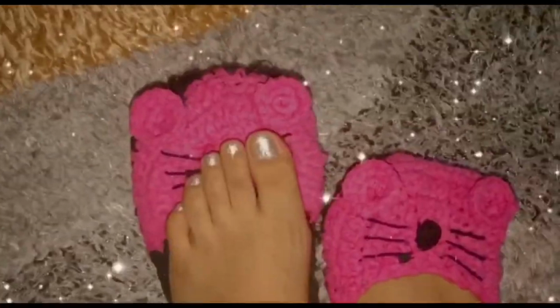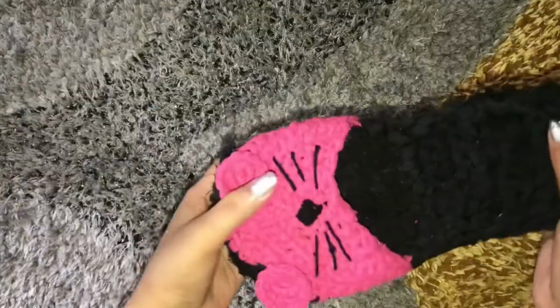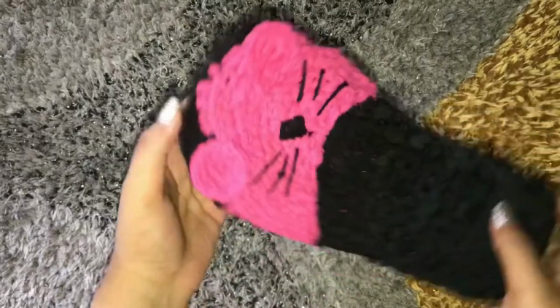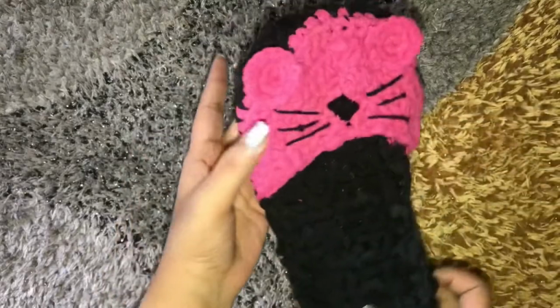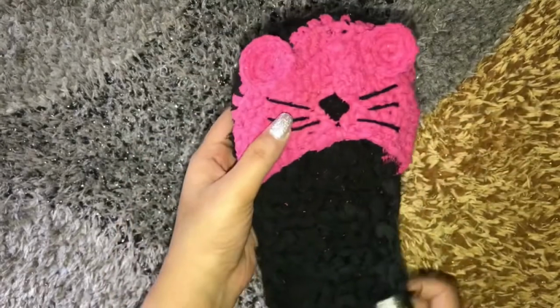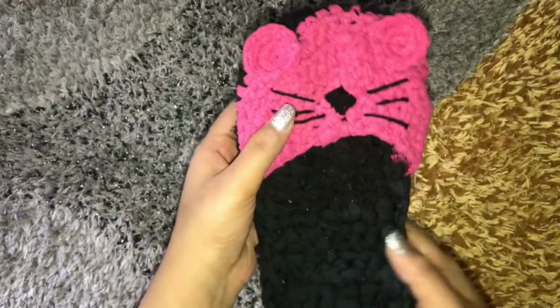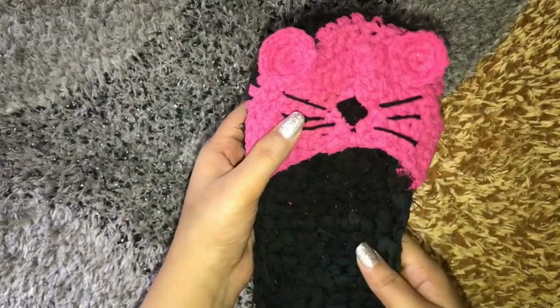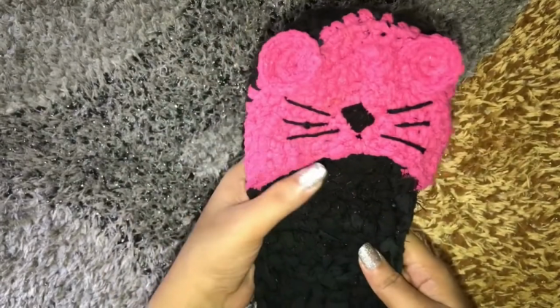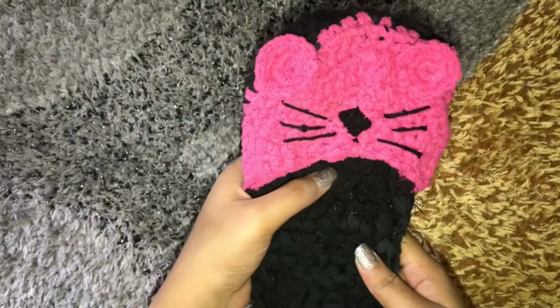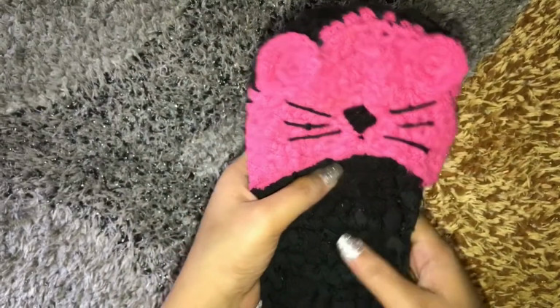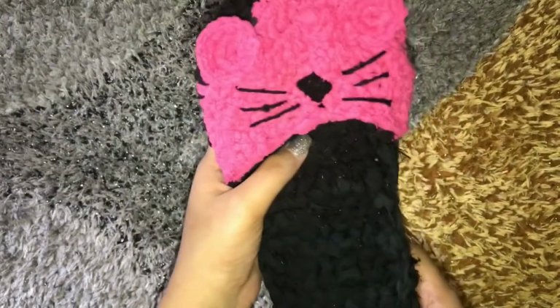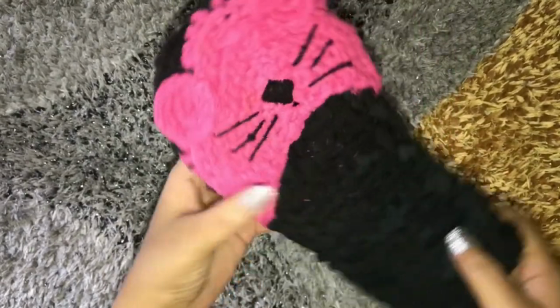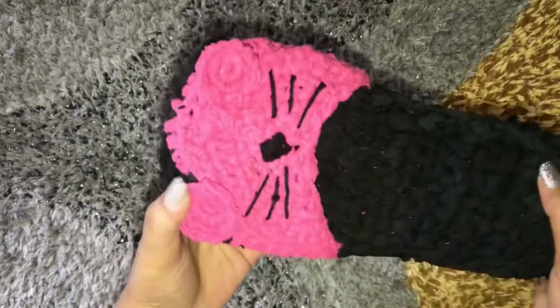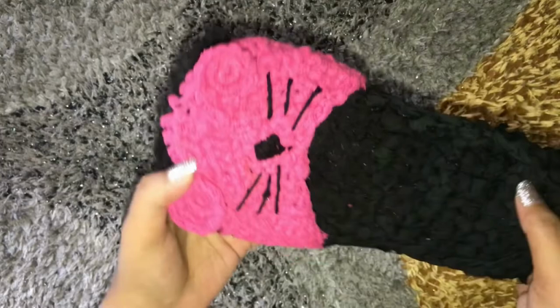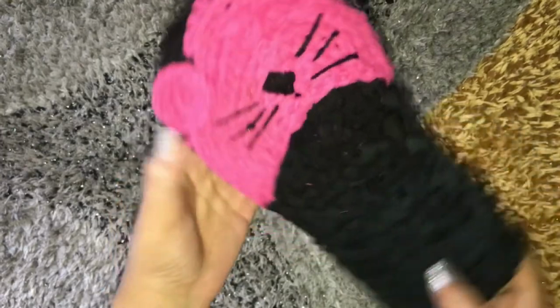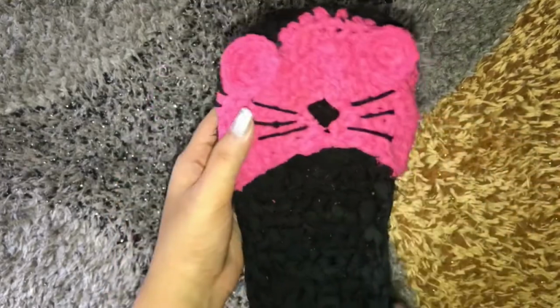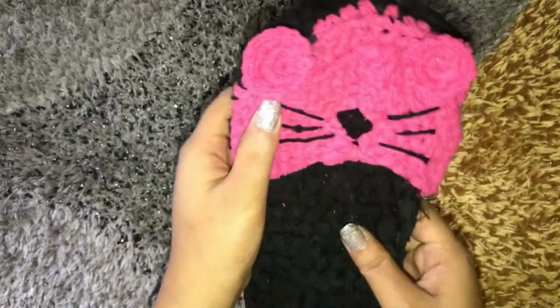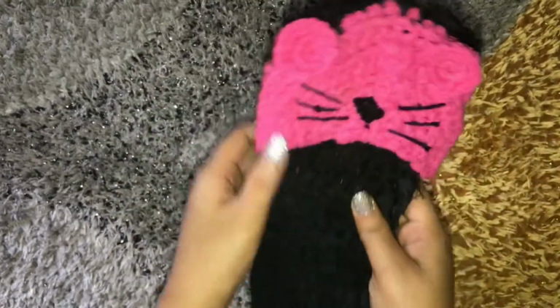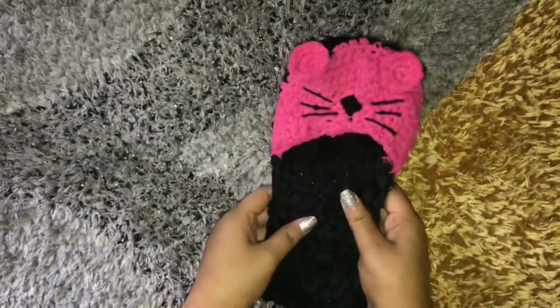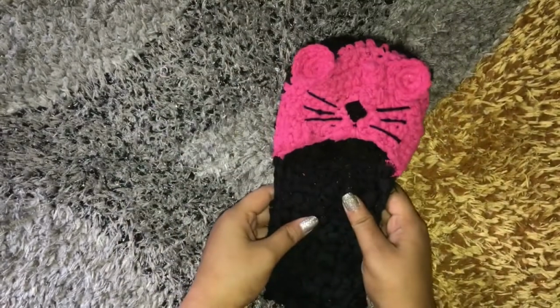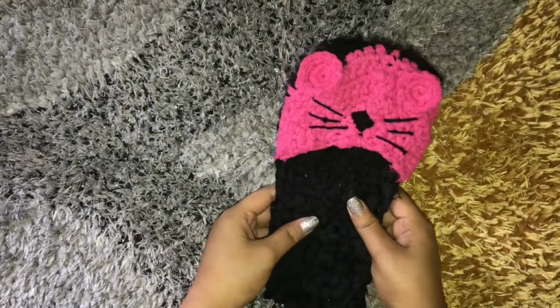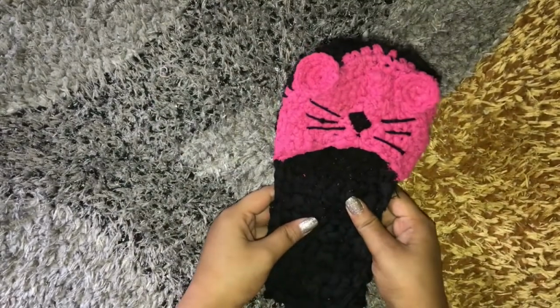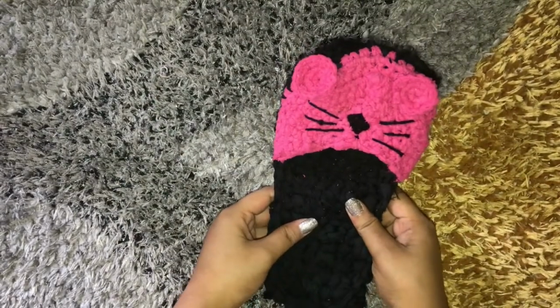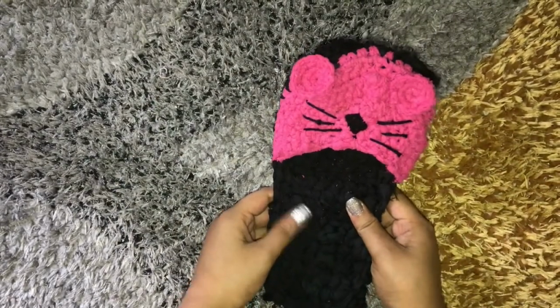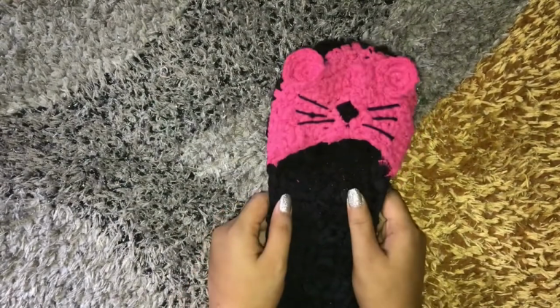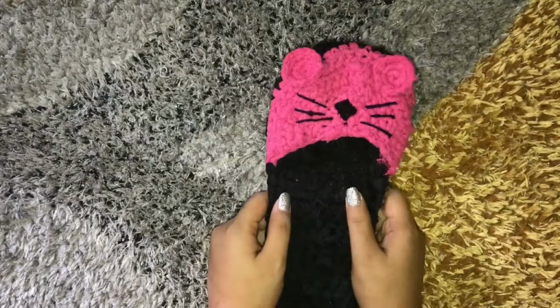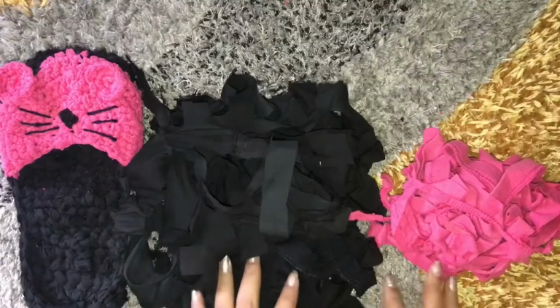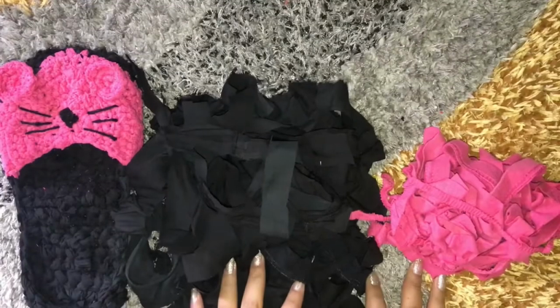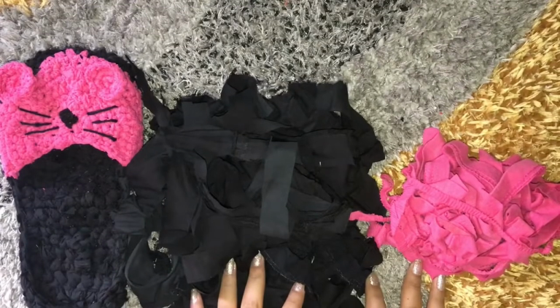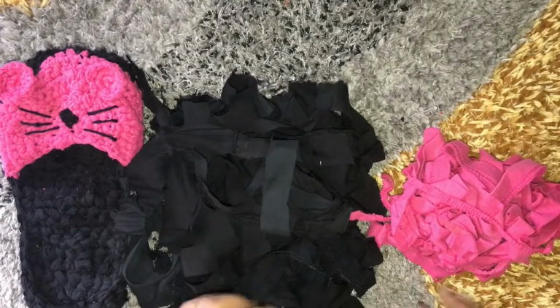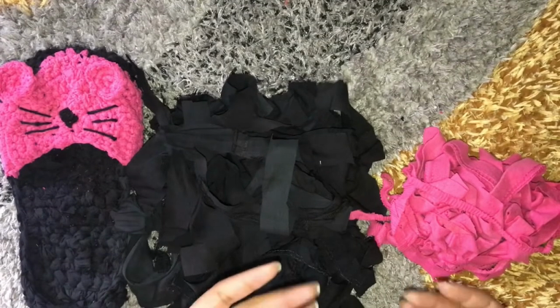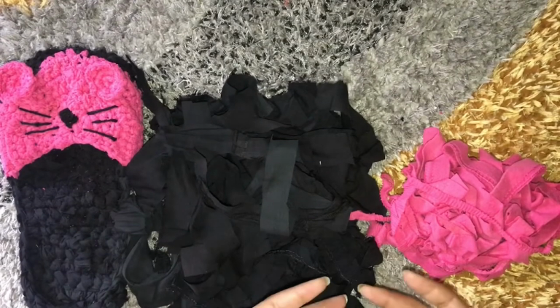Welcome to my channel guys. In this video I have a tutorial for you guys on this crochet indoor slipper and I really hope you guys will enjoy it, so let's begin.